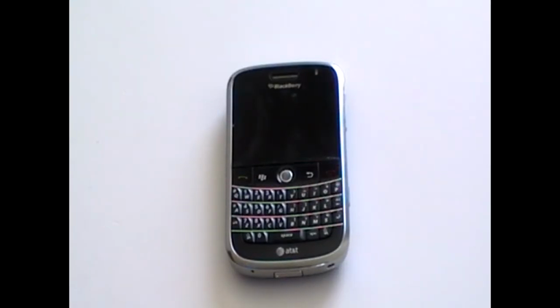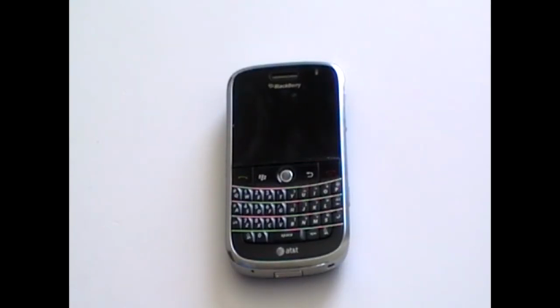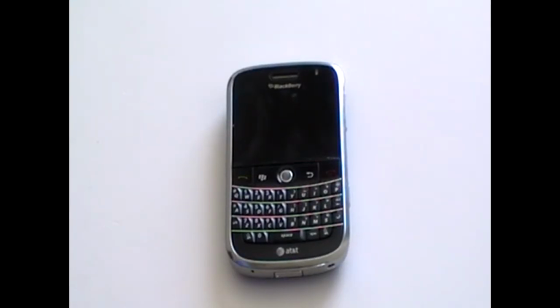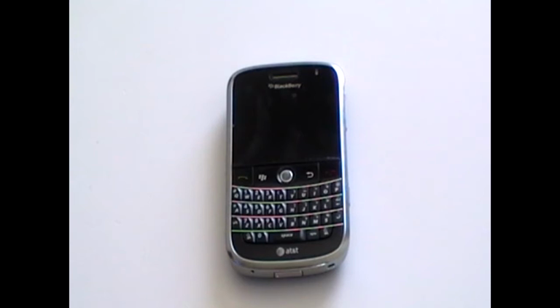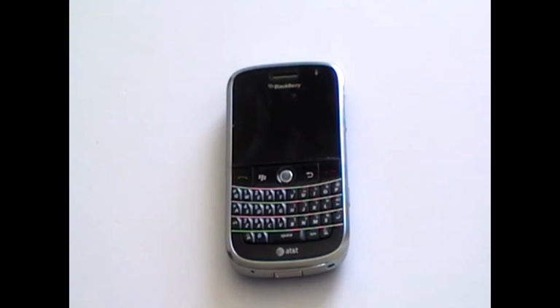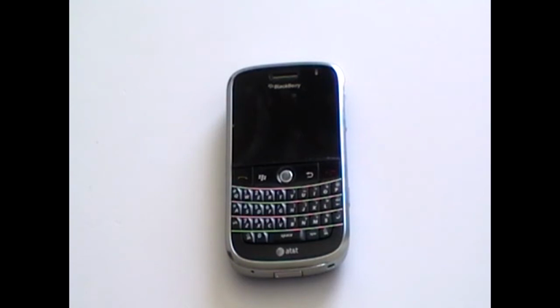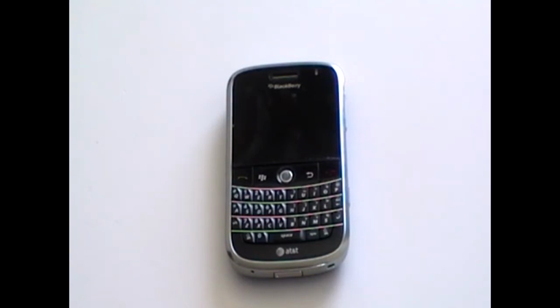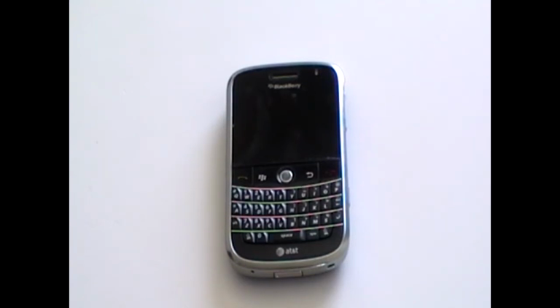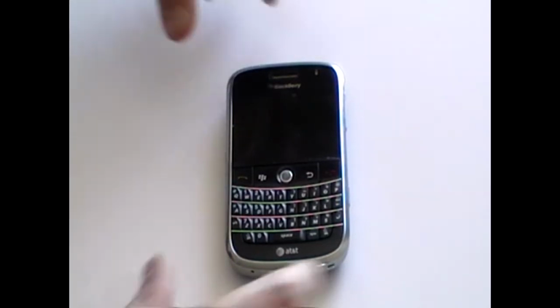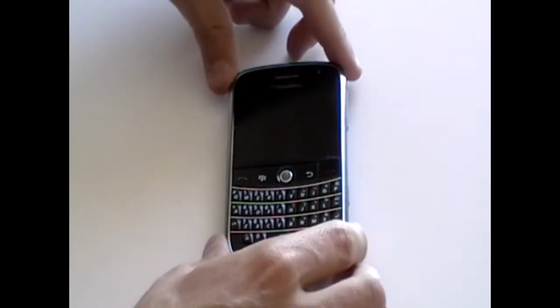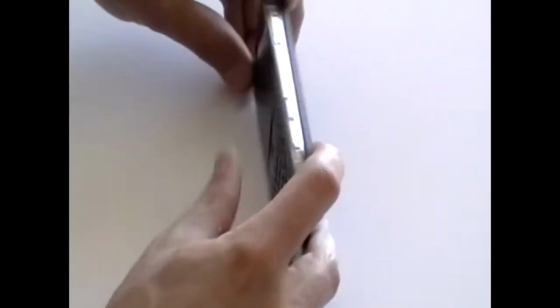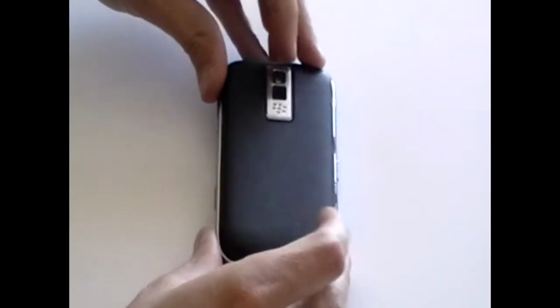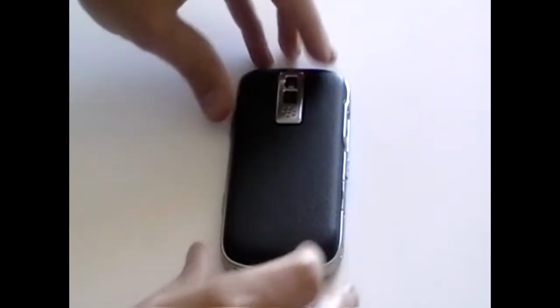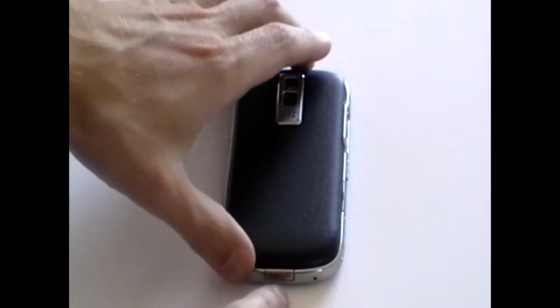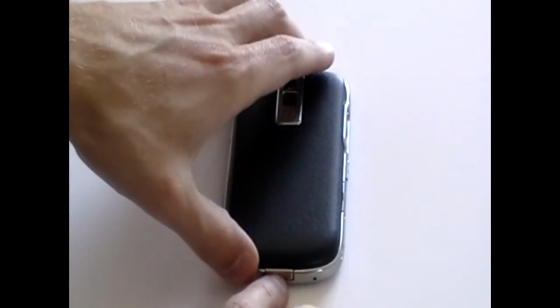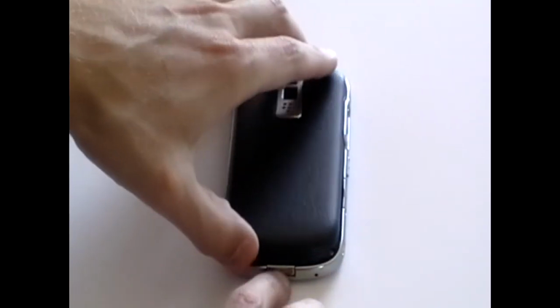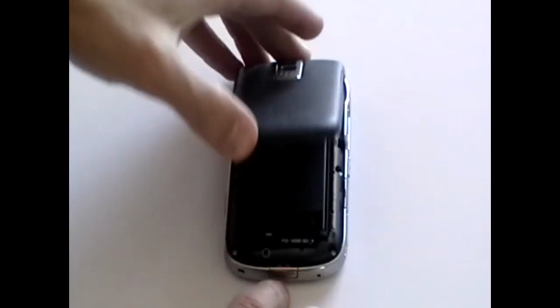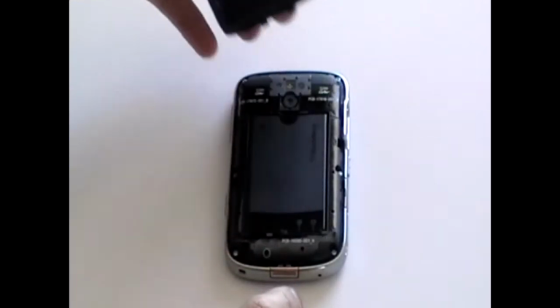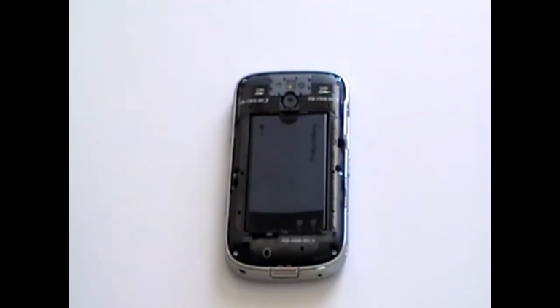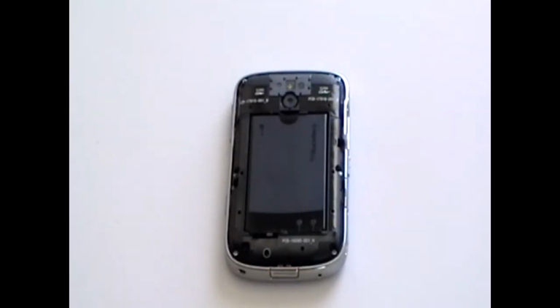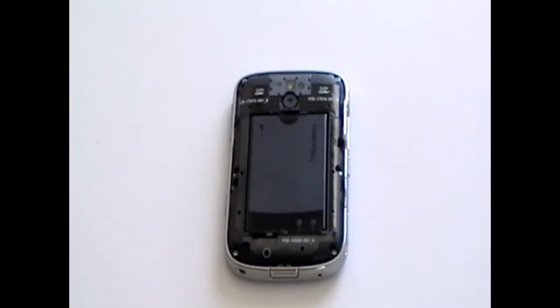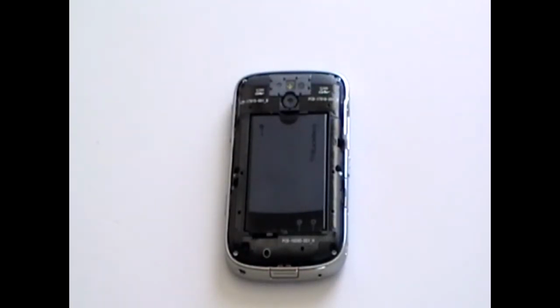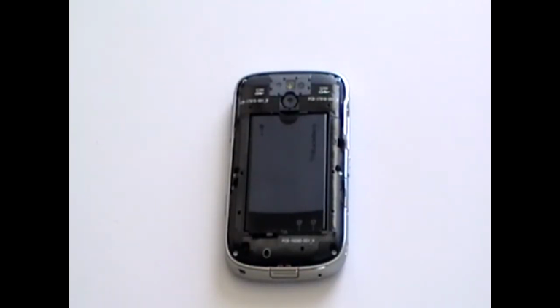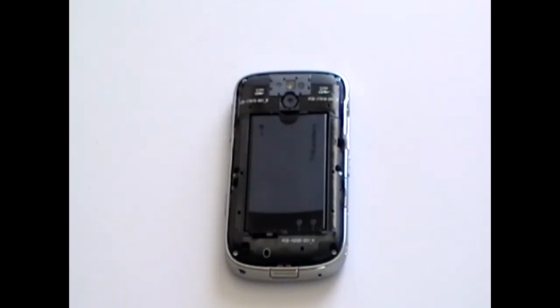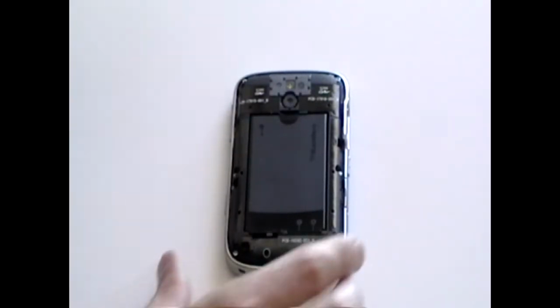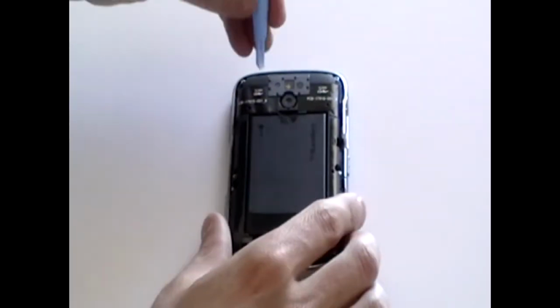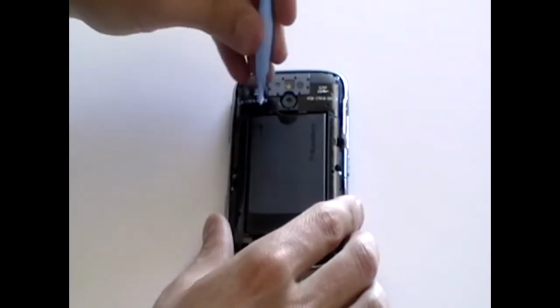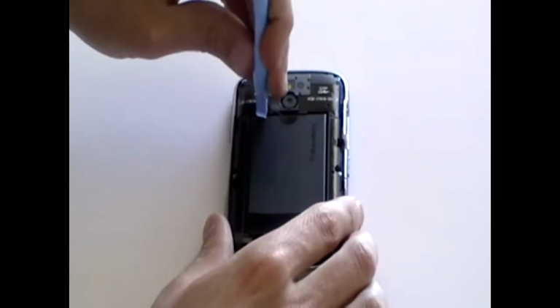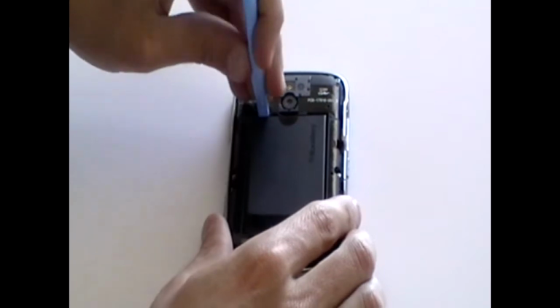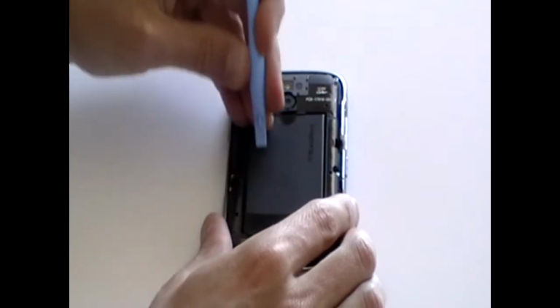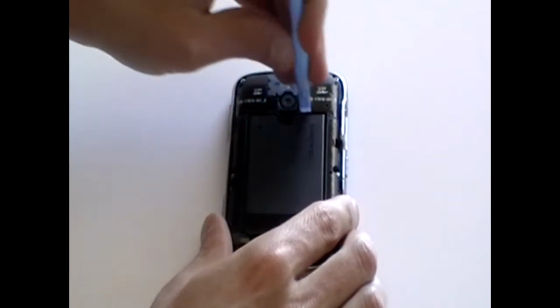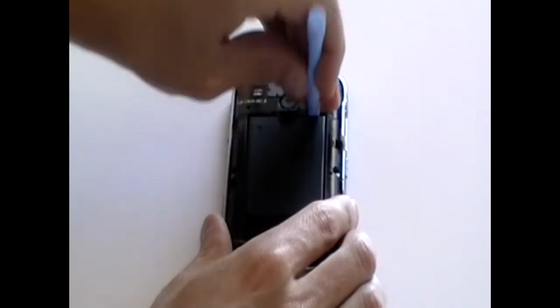This is the BlackBerry Bold 9000 and in this video we're going to show you how to safely take apart the phone in case you need to repair it. First, remove the back cover from the phone, the battery, and also the SIM card if it's in place.